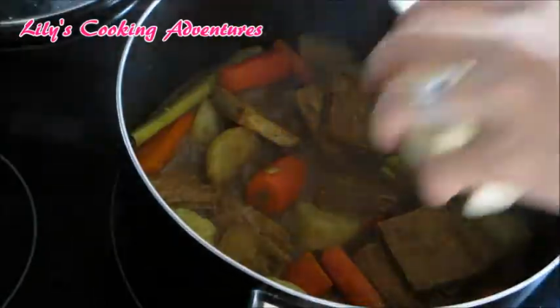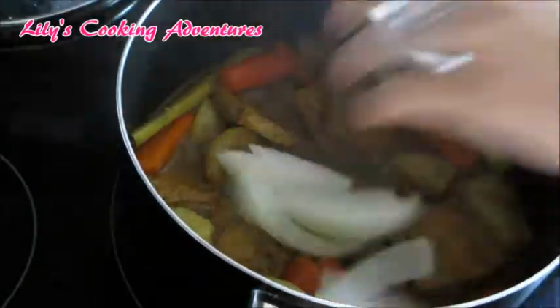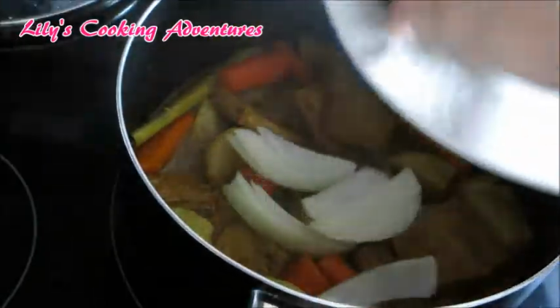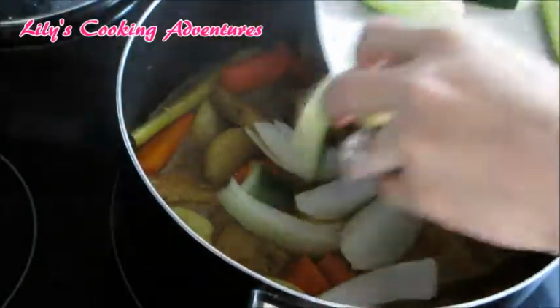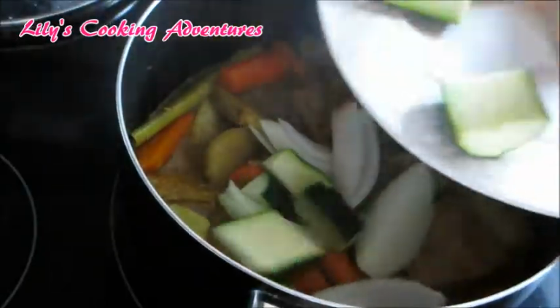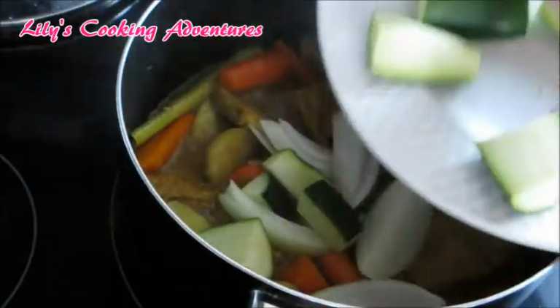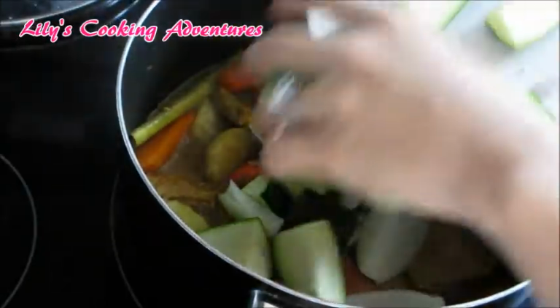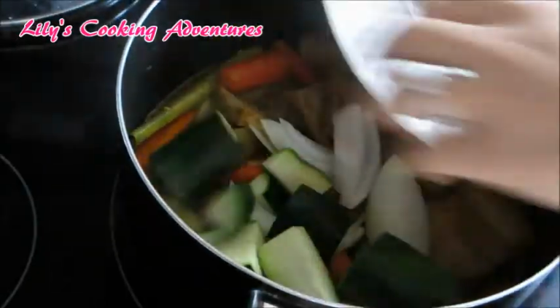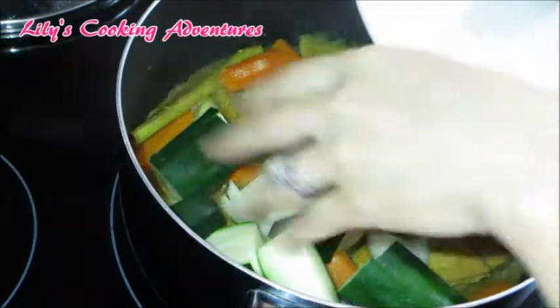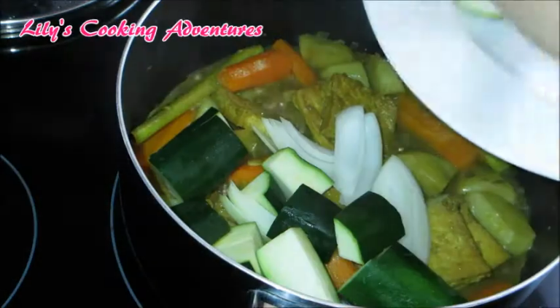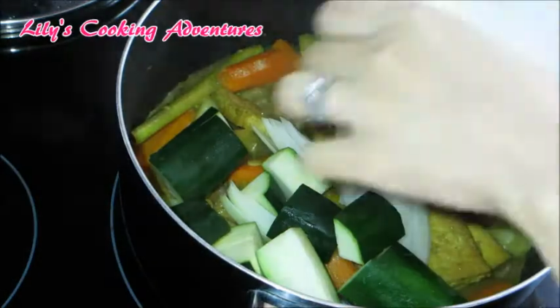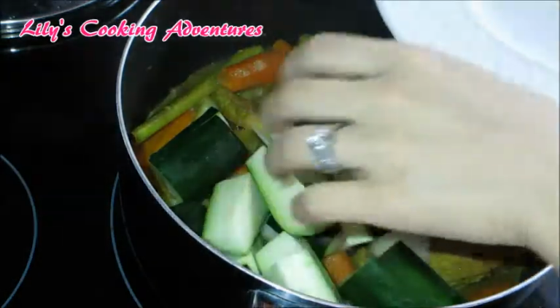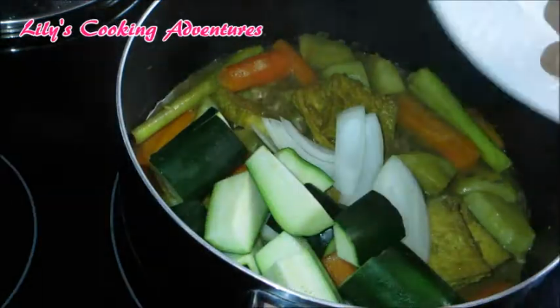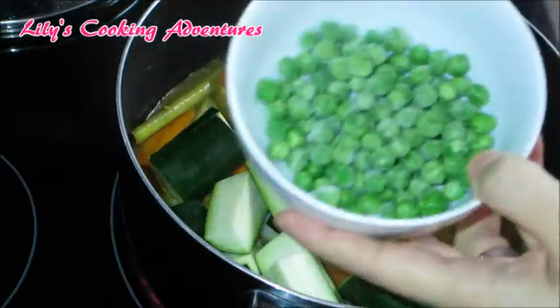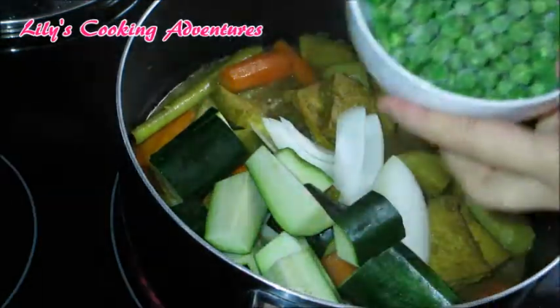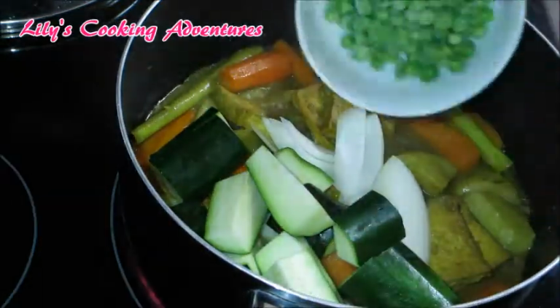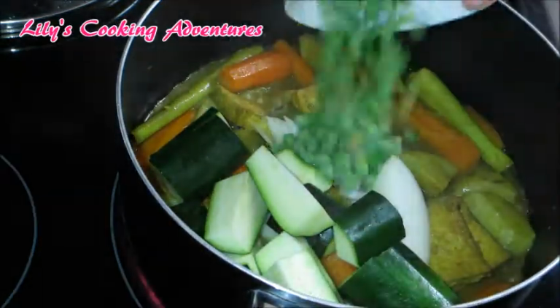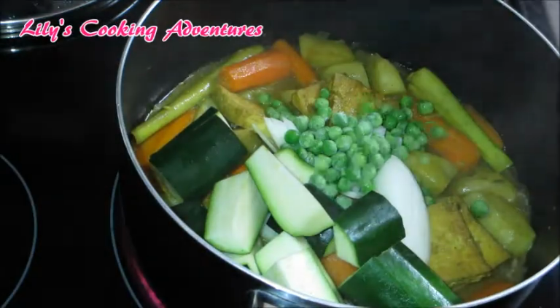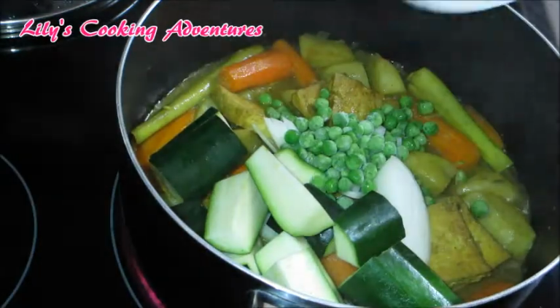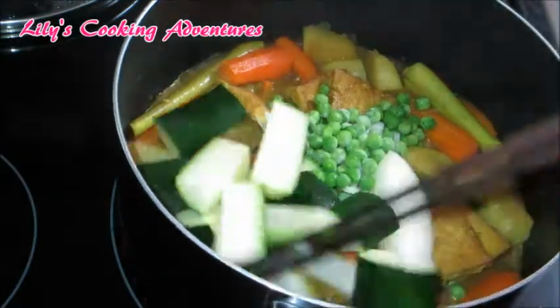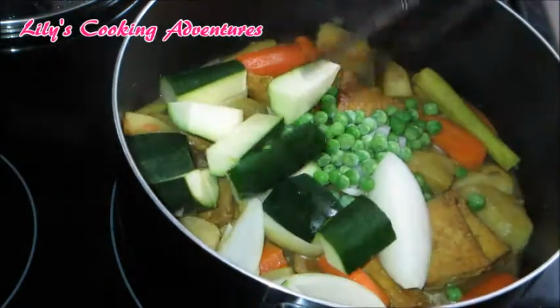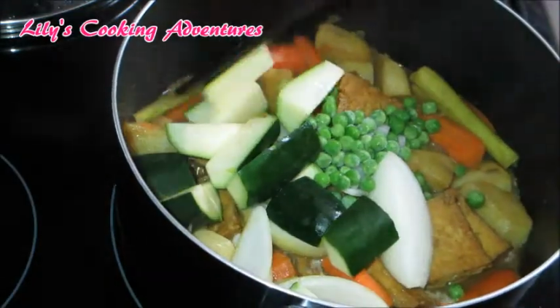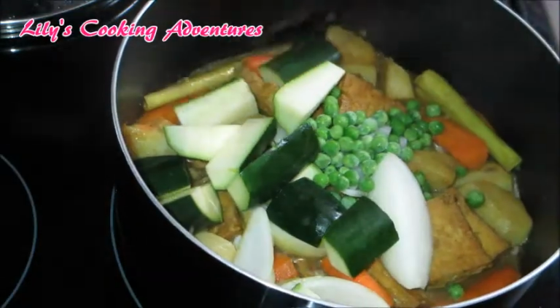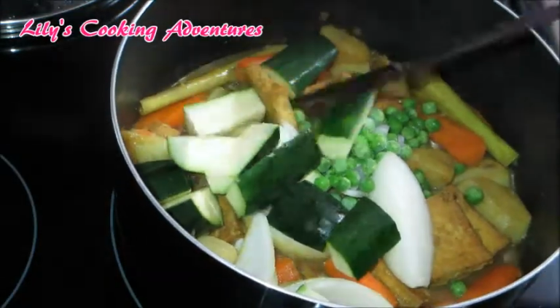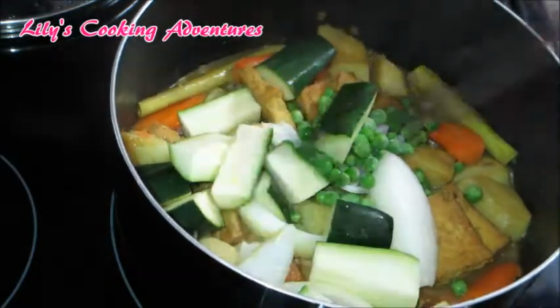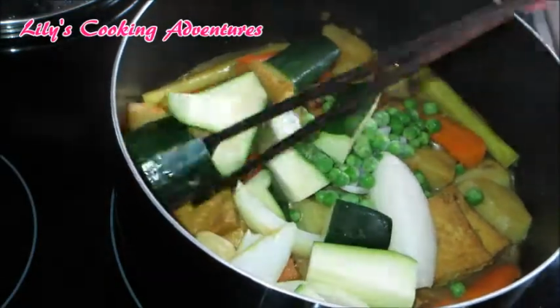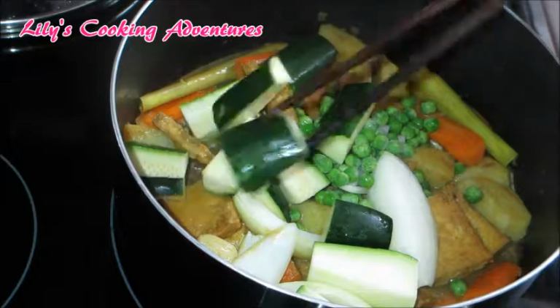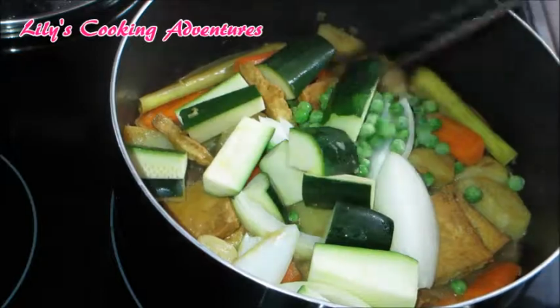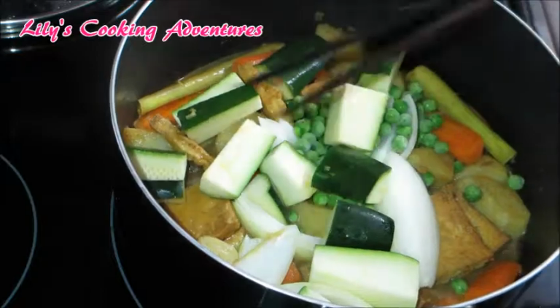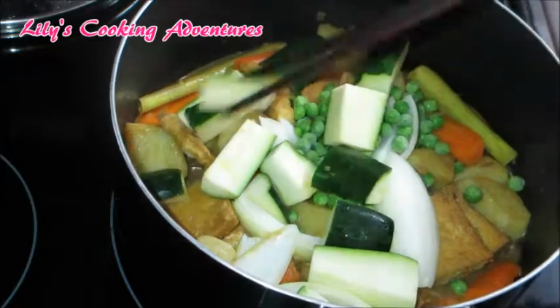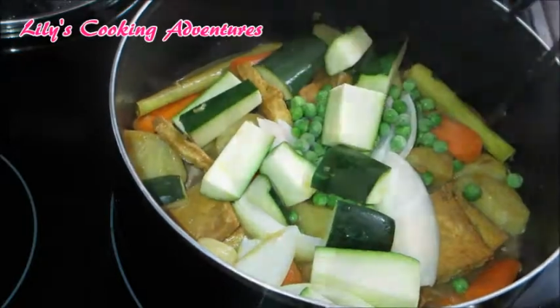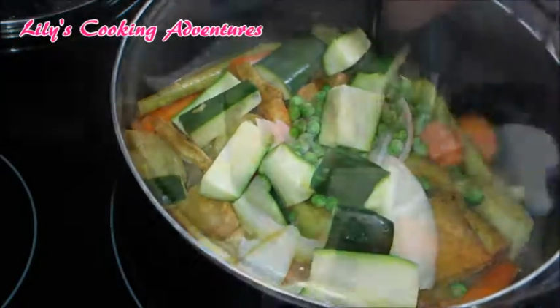Now add the white onions, zucchini, and snow peas. Give it a quick stir and cook for about 5 minutes.